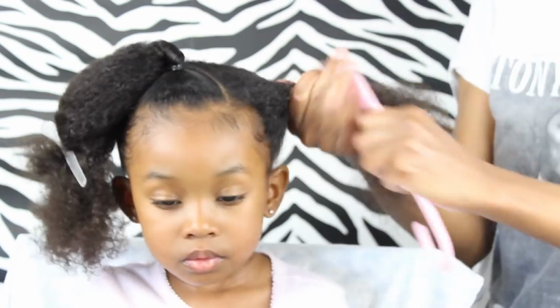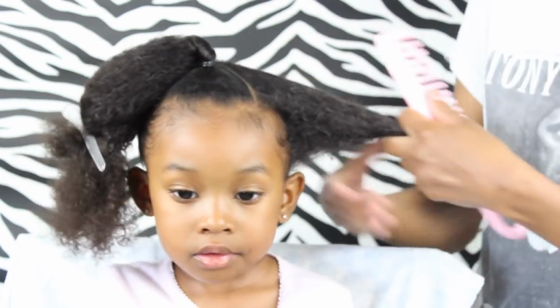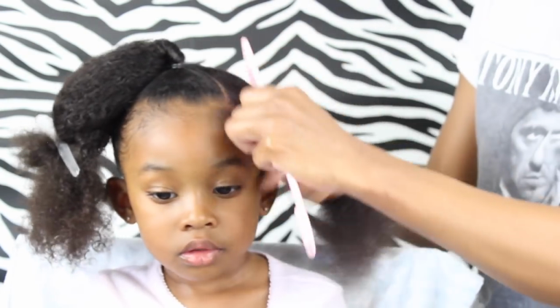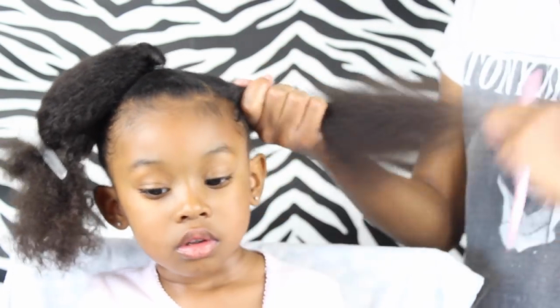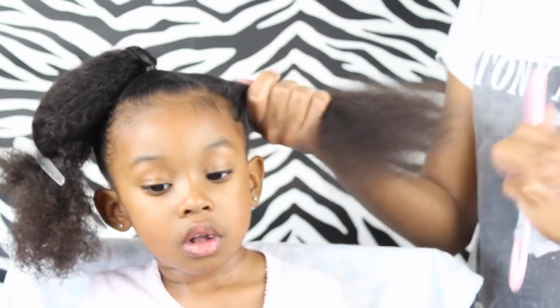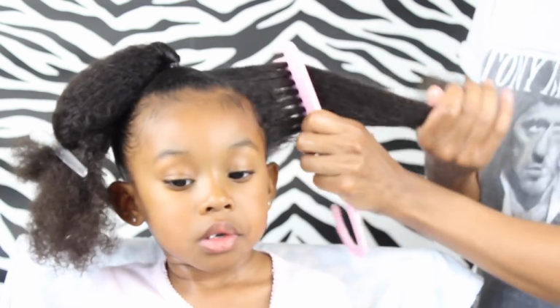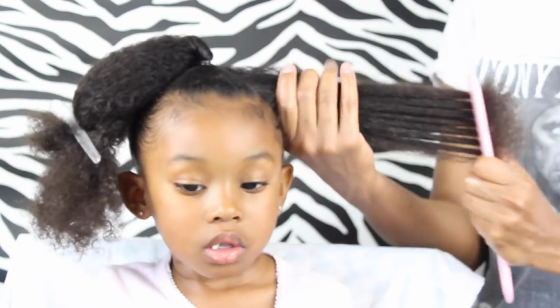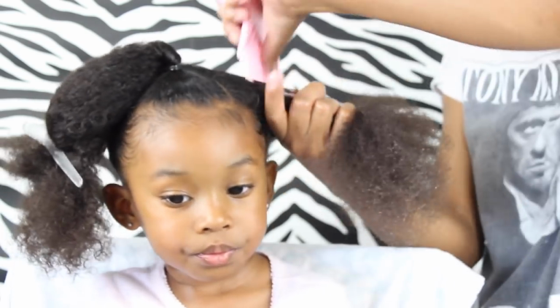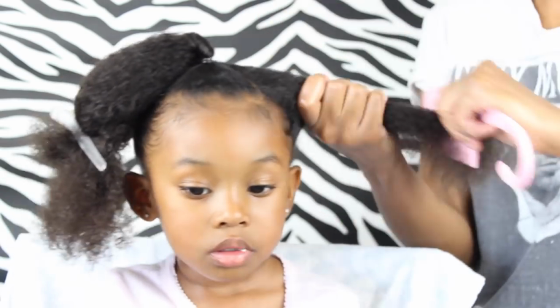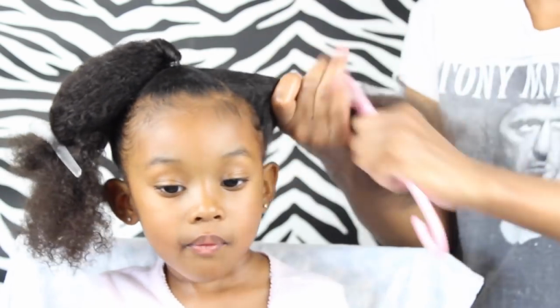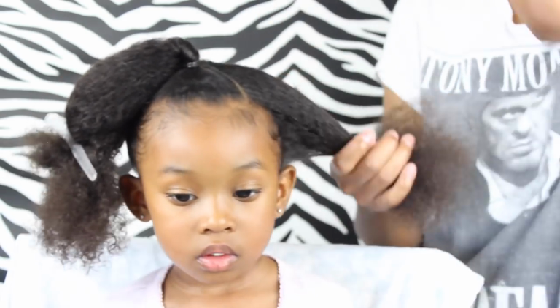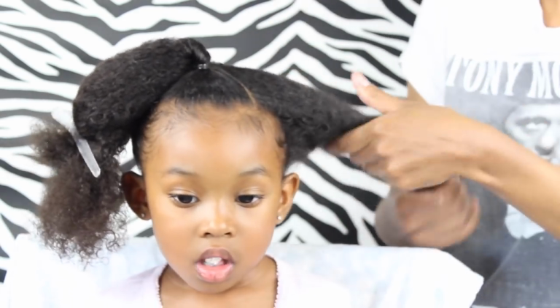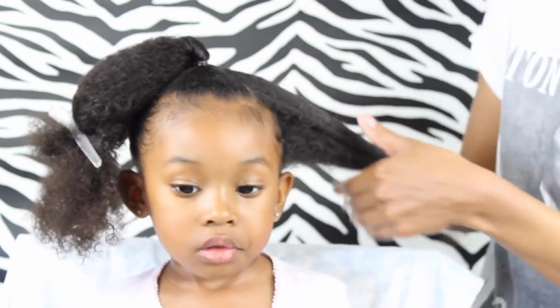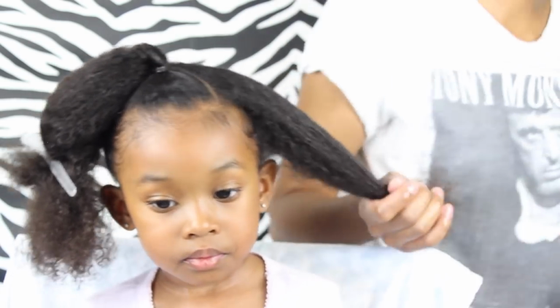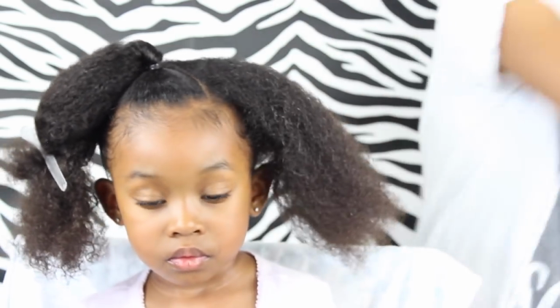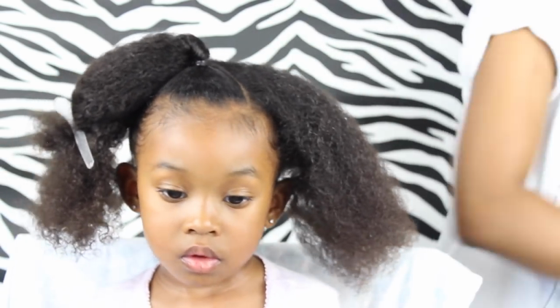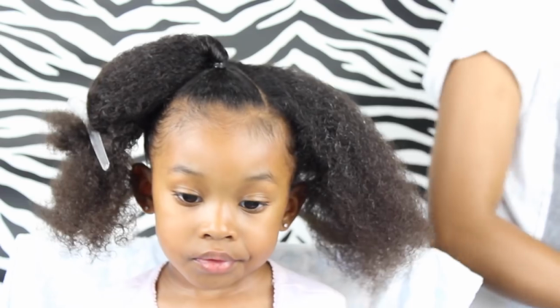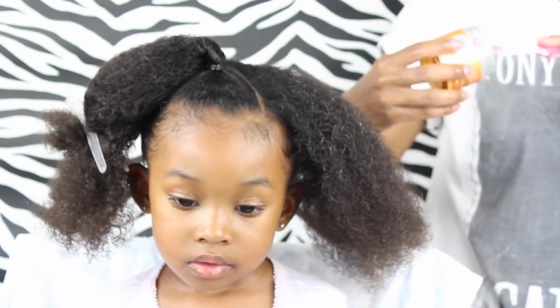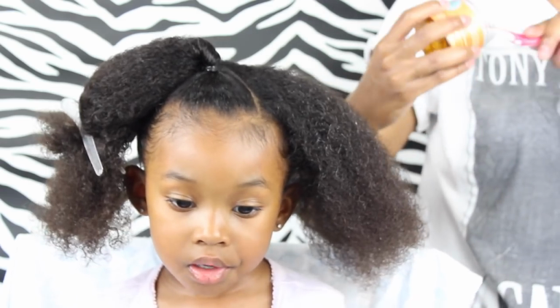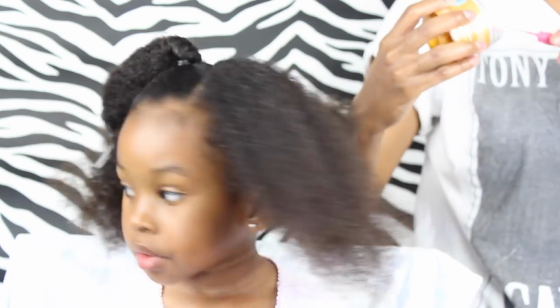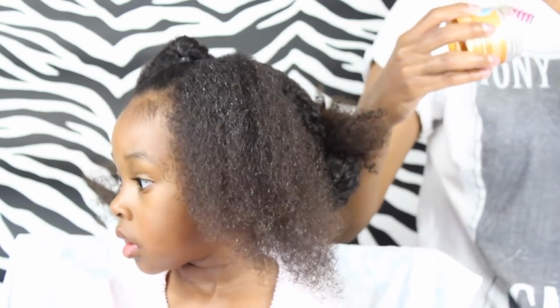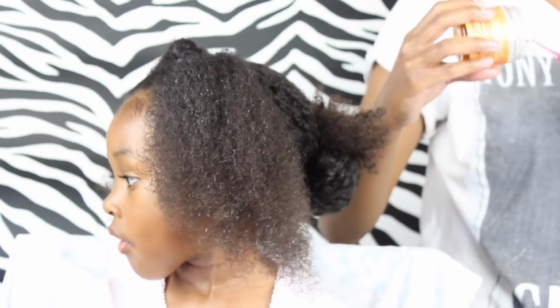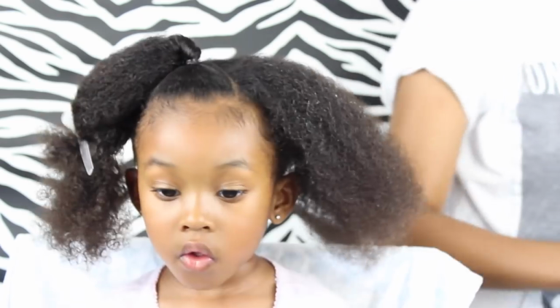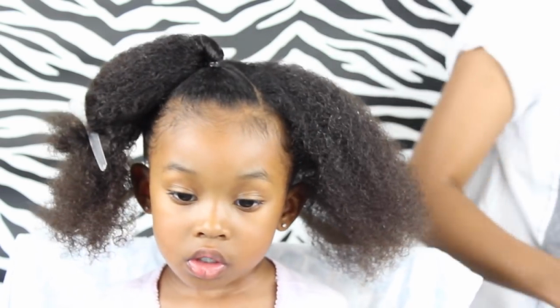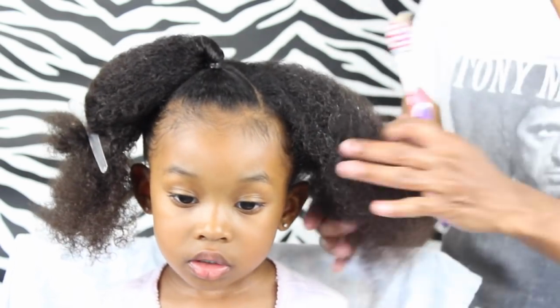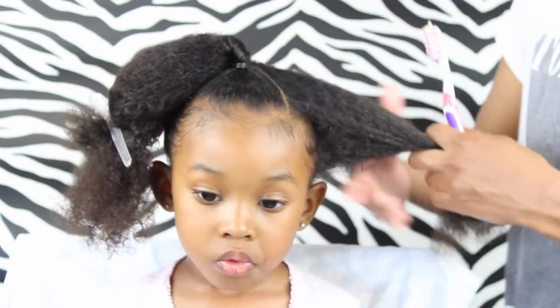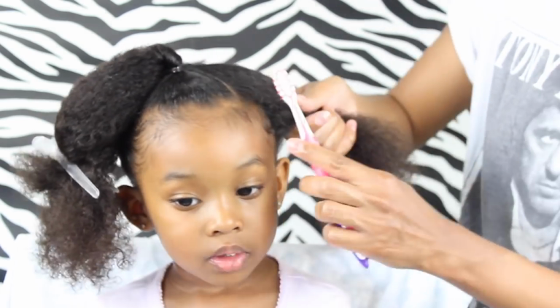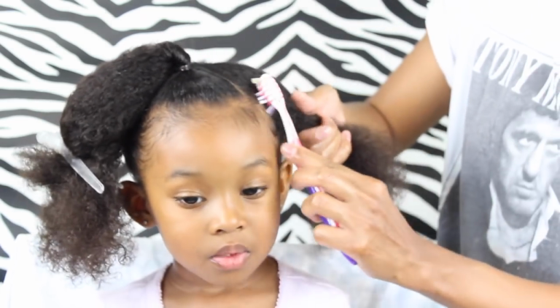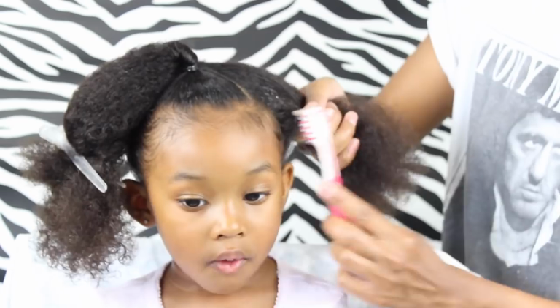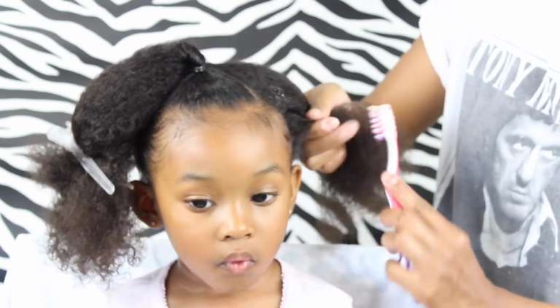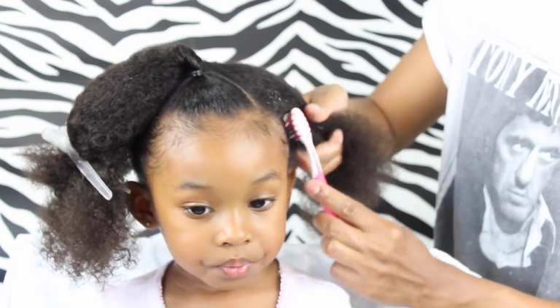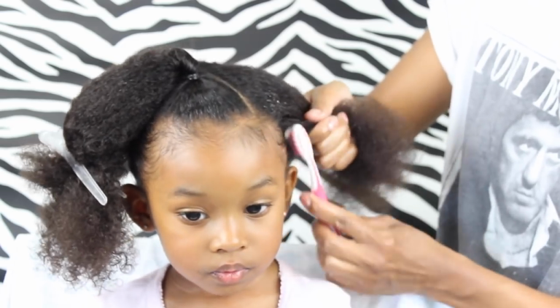Now I'm just gonna get a ponytail in there, and I'm gonna speed up all the ponytail parts because you already know how to do that — you've already seen me do it a couple of times. I did the same exact steps in every single ponytail.